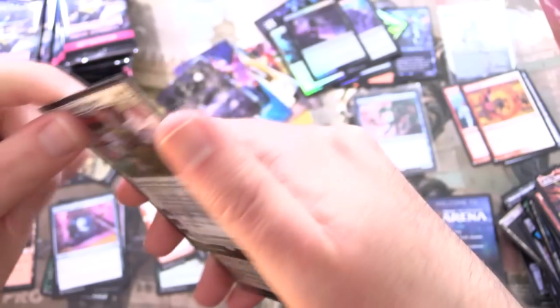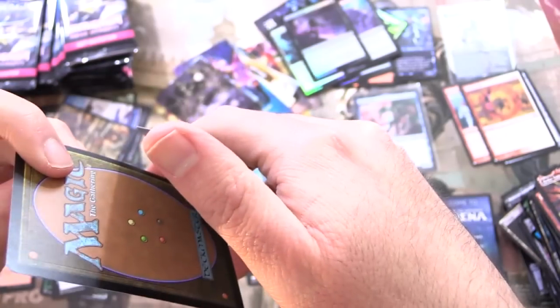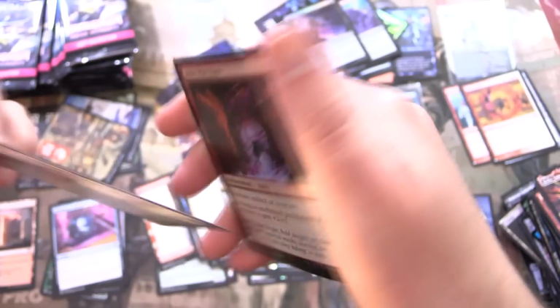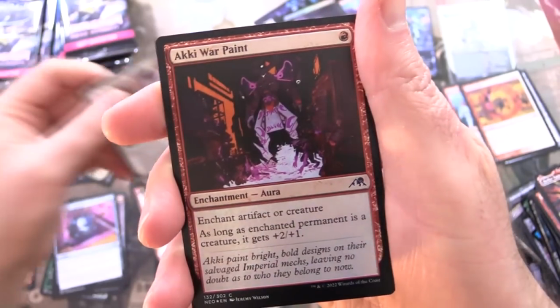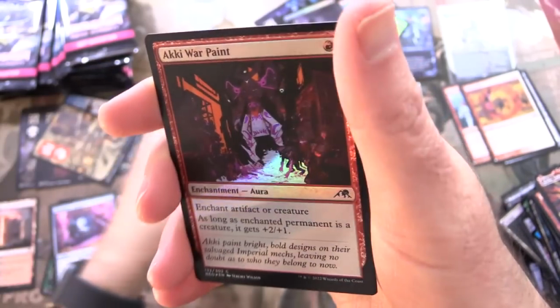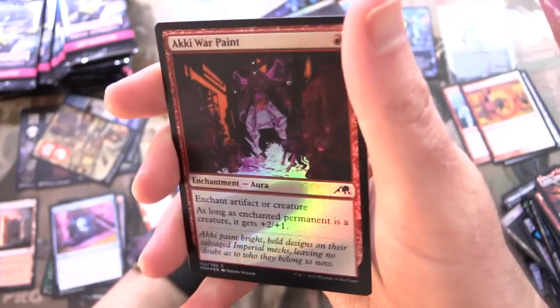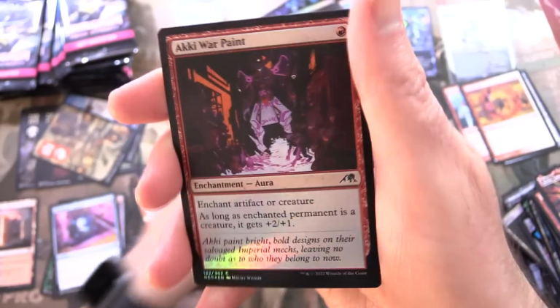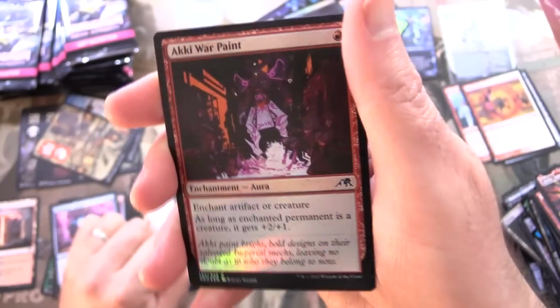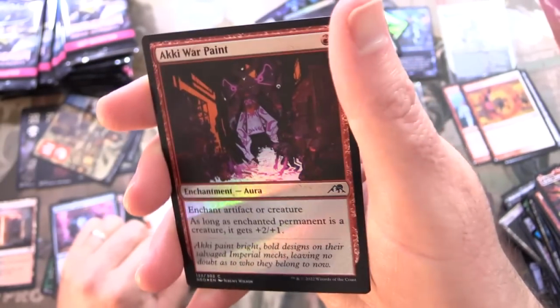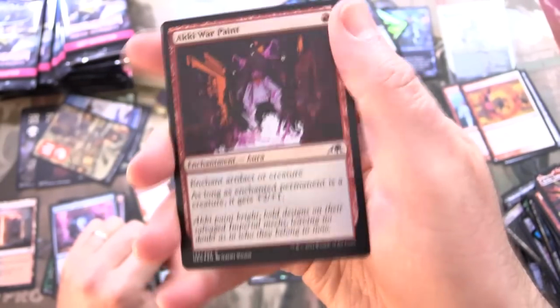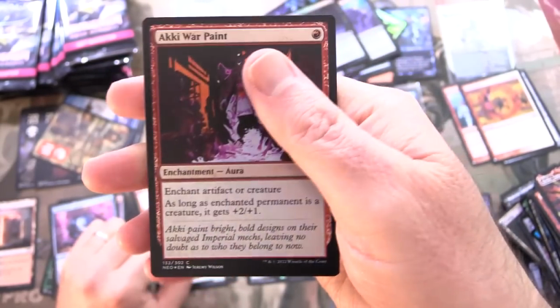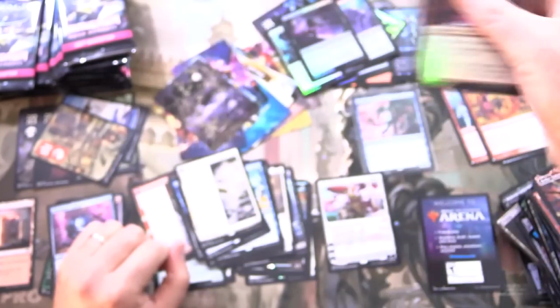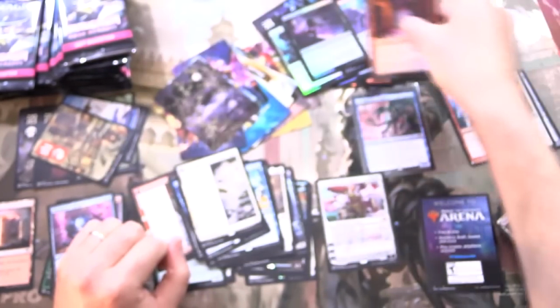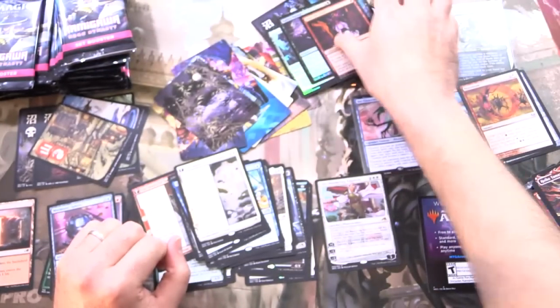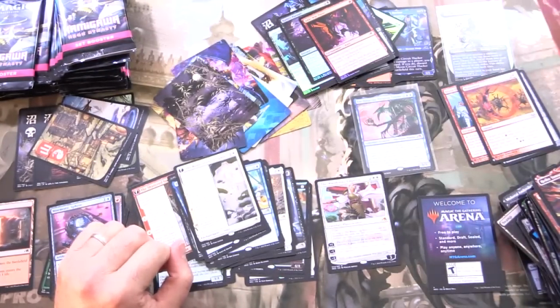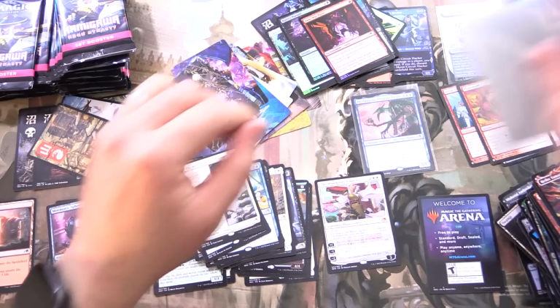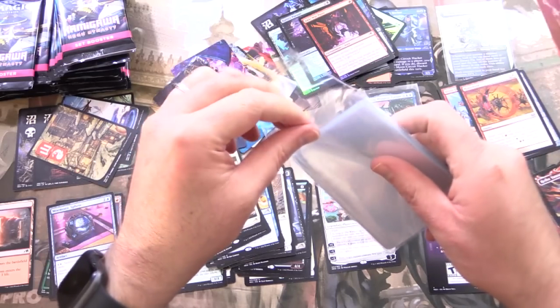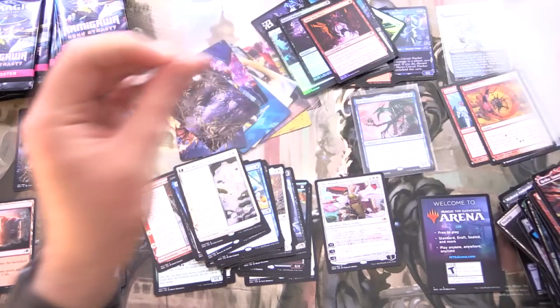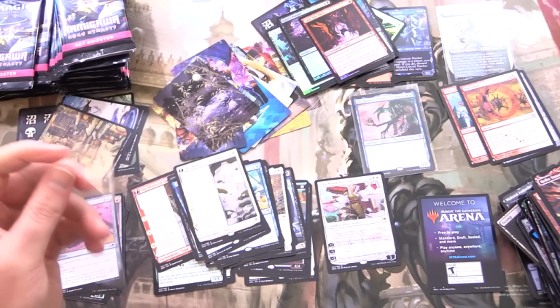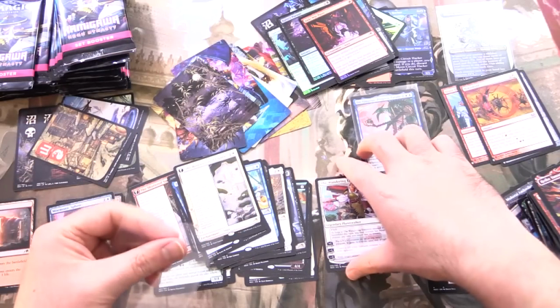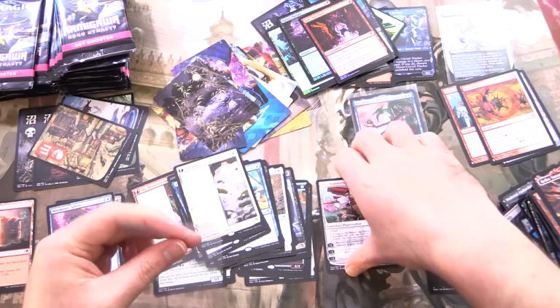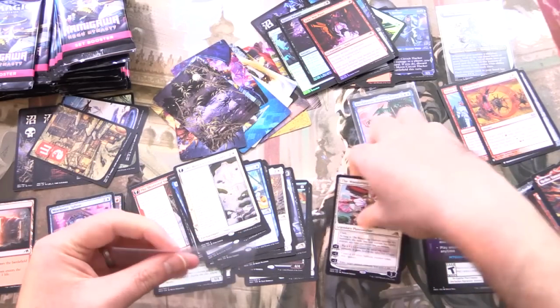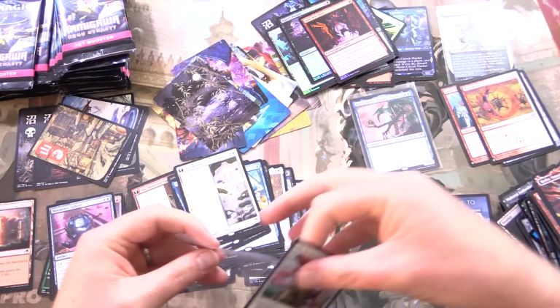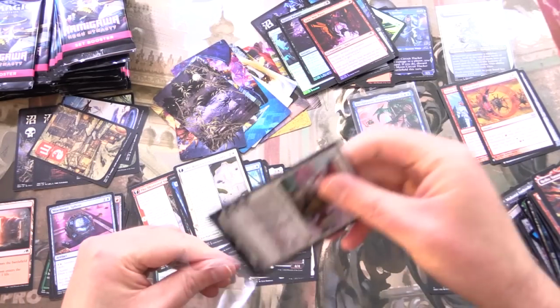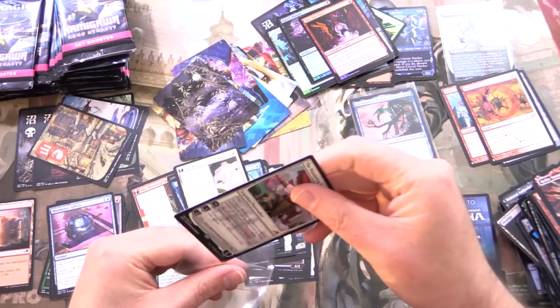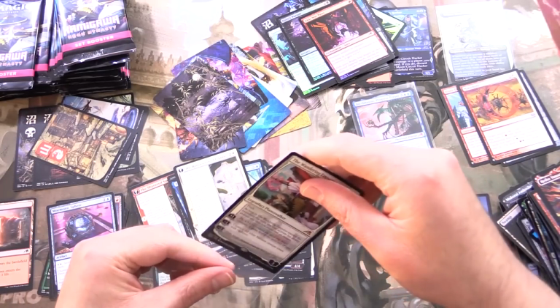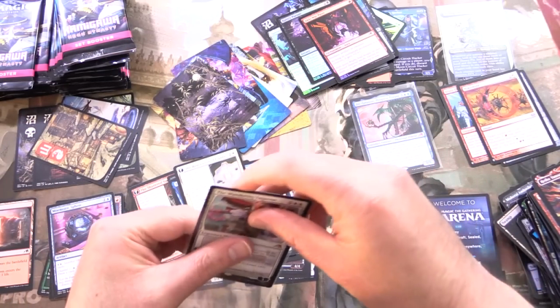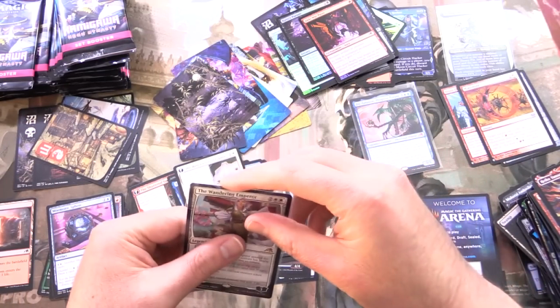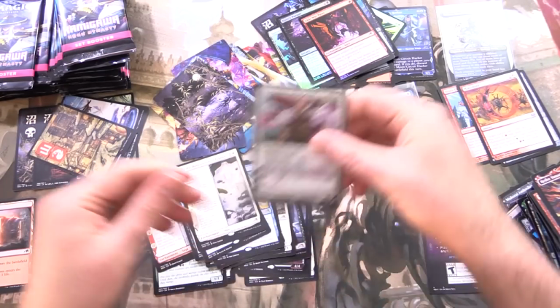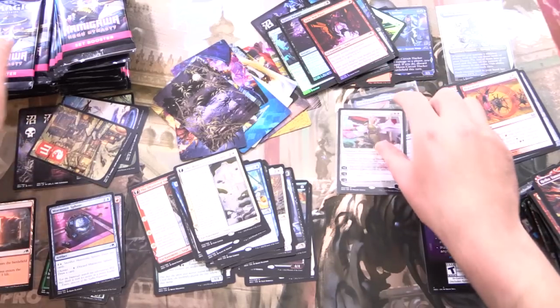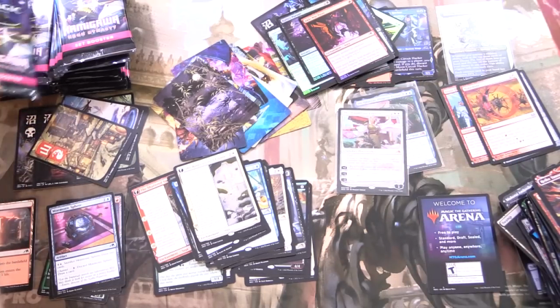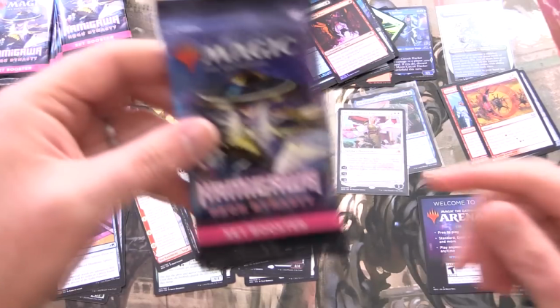And is this one? No, it doesn't flip around — we've got foil Akki War Paint. Grabbing the sleeves. The Wandering Emperor — that is what you want to see. I do collect planeswalkers, so I'm pretty happy about that.